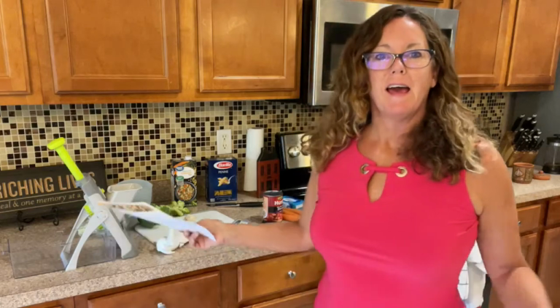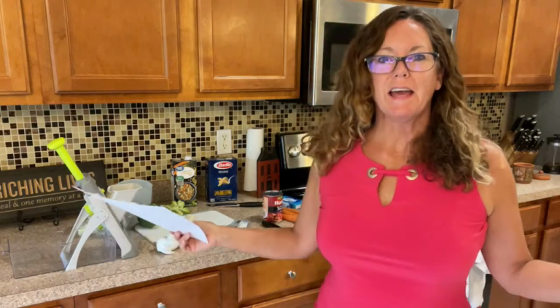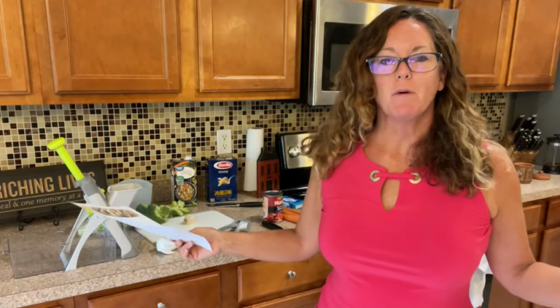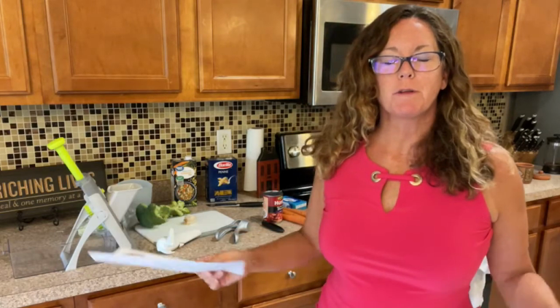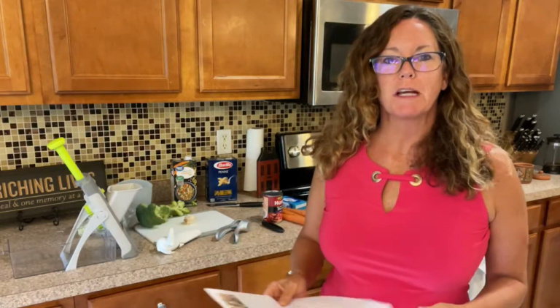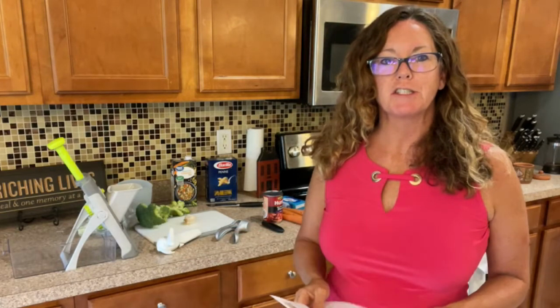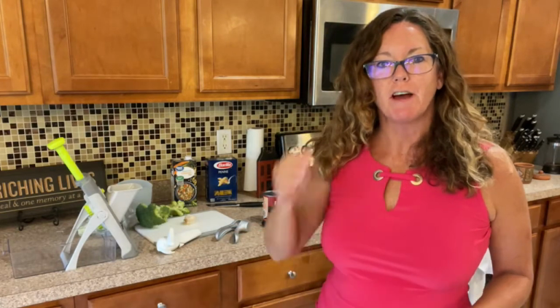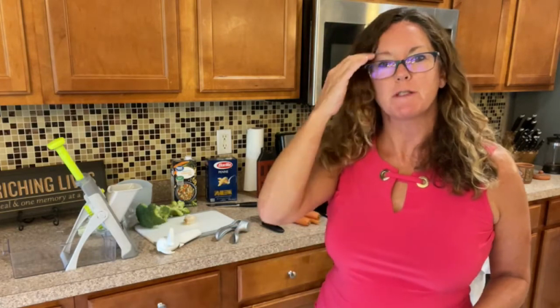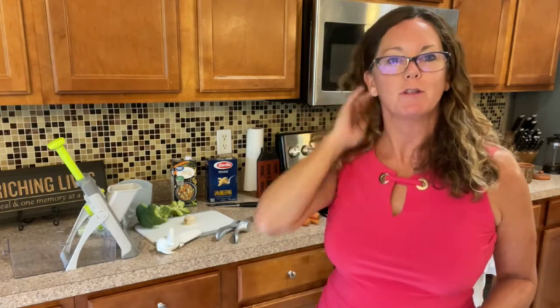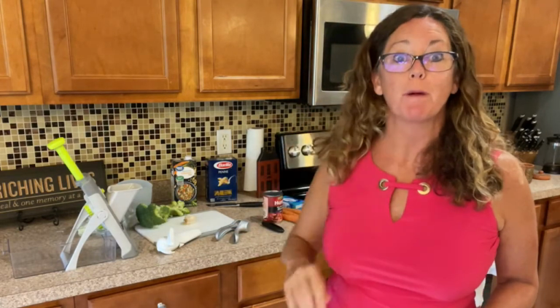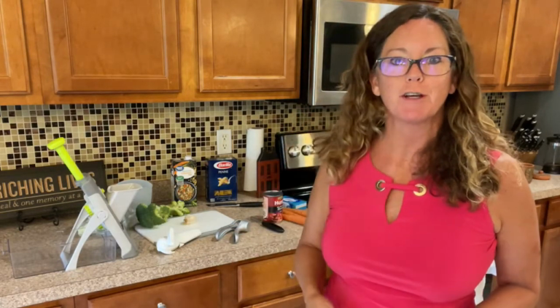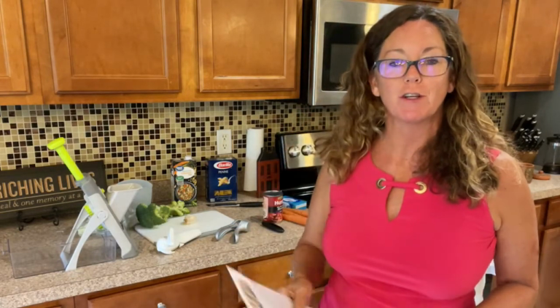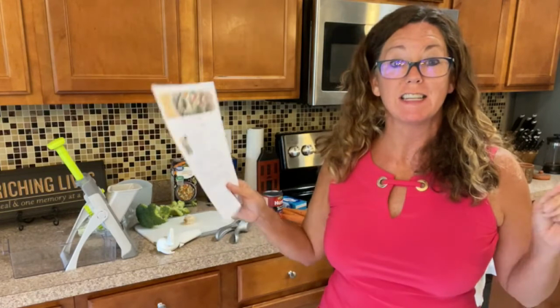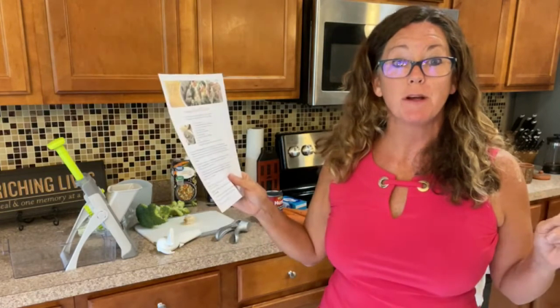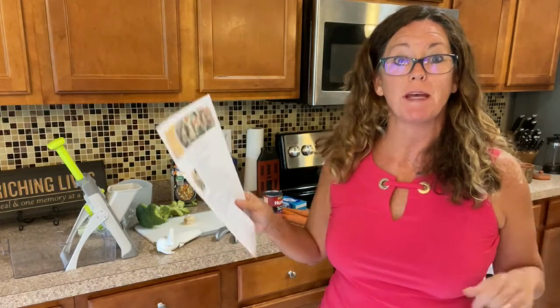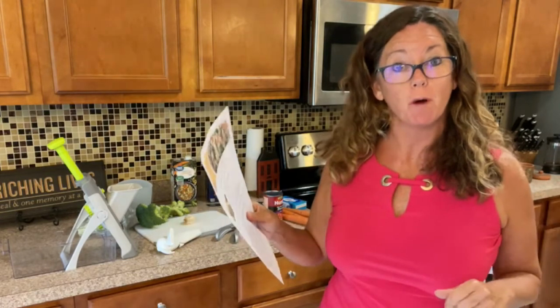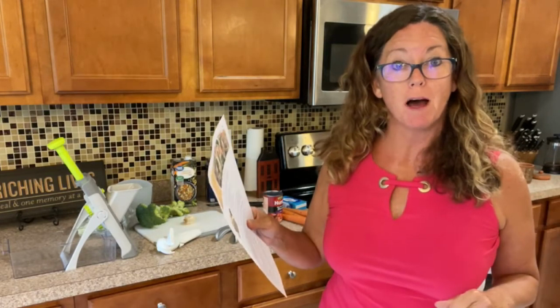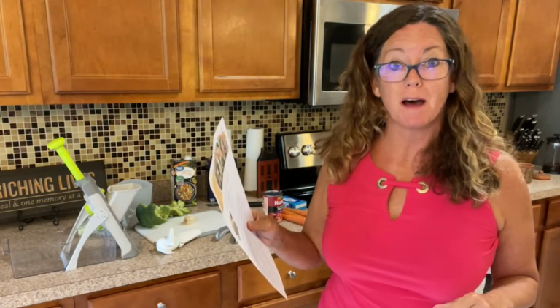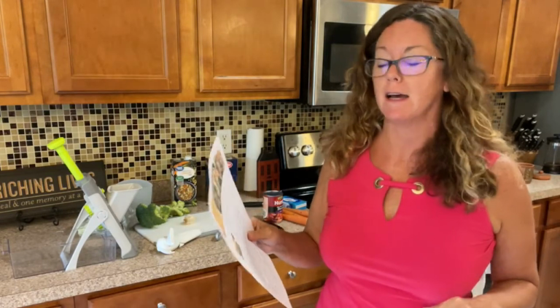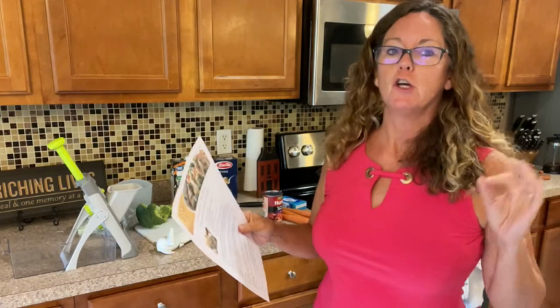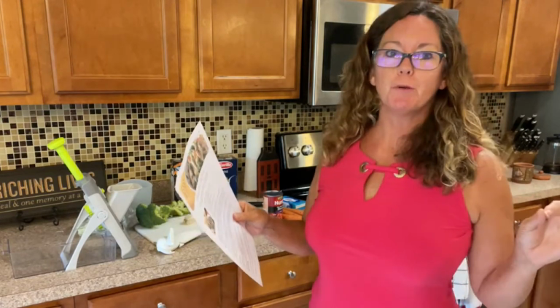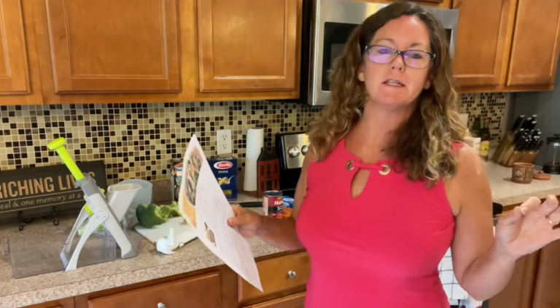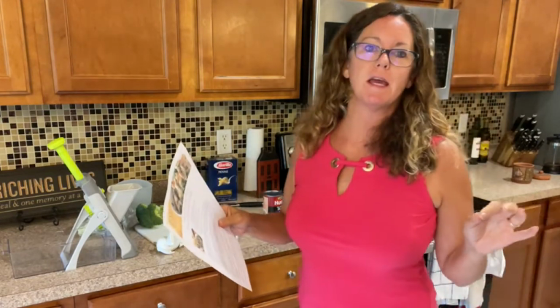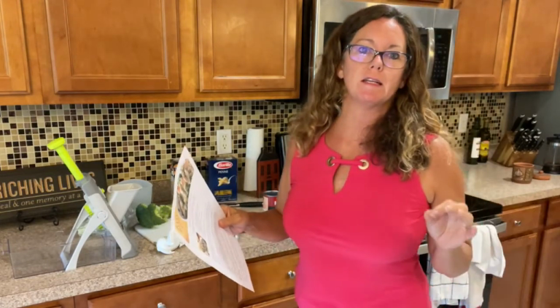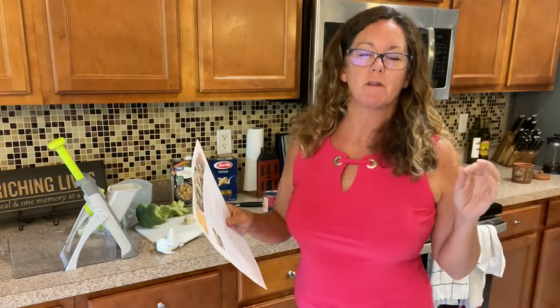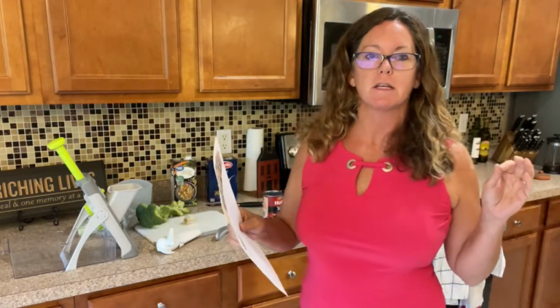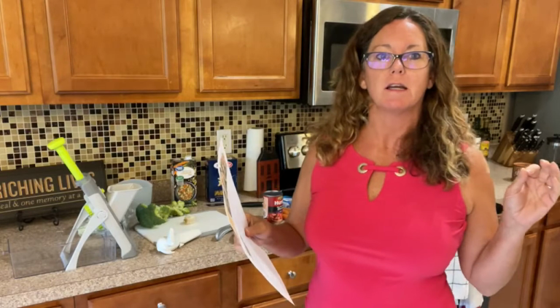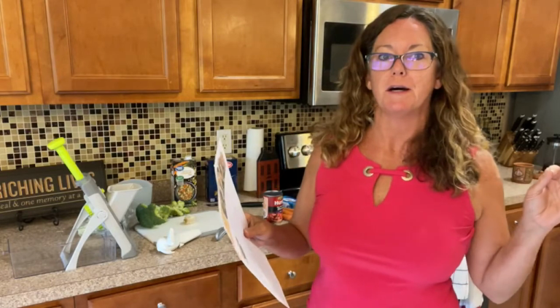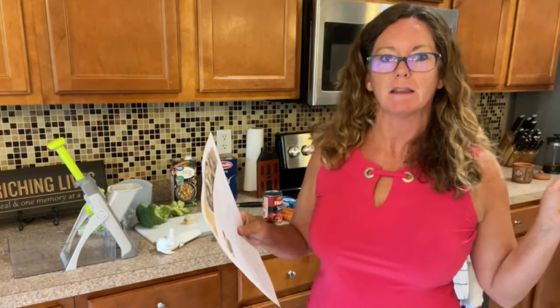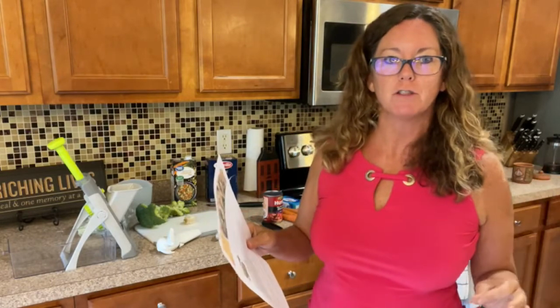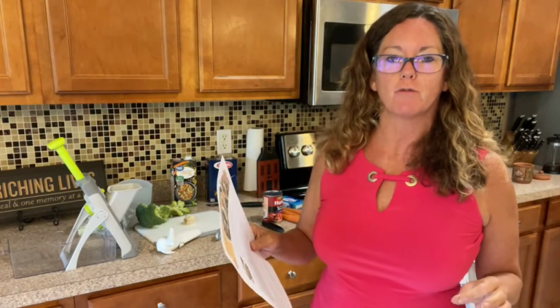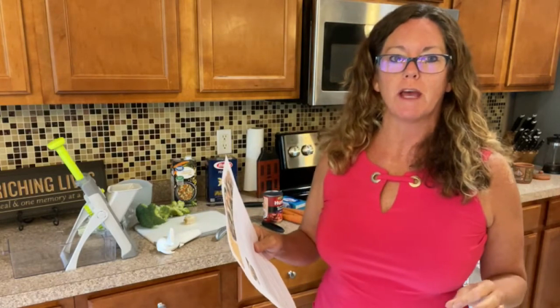Hey gang, welcome to The Reluctant Chef. I am Sue Moulton, your Pampered Chef Consultant. Today we are going to make a one-pot pasta. Super easy to make — it is one of those things that I love to throw together.